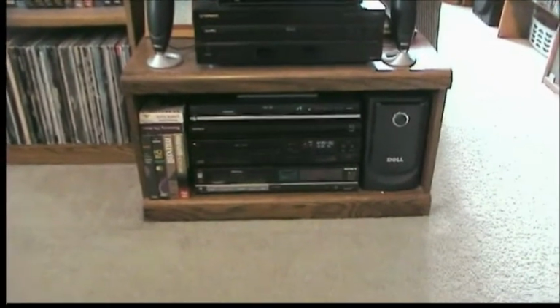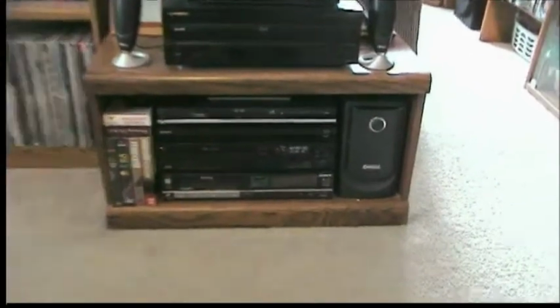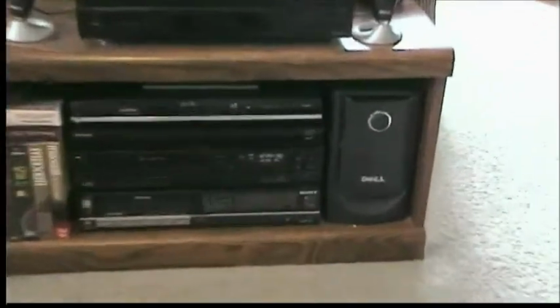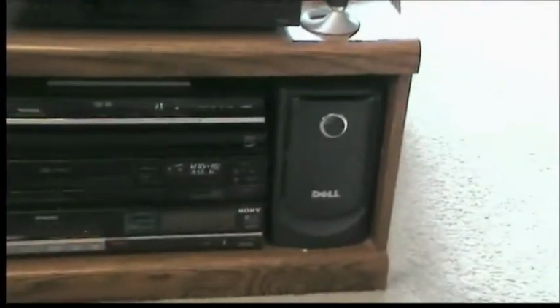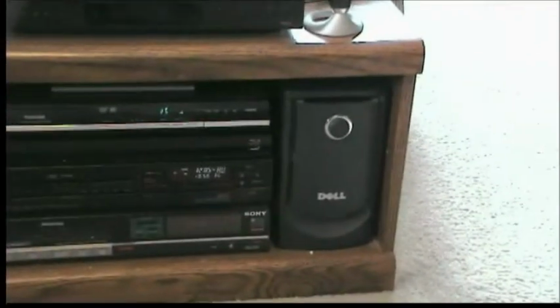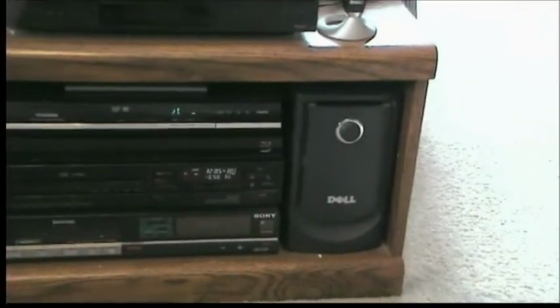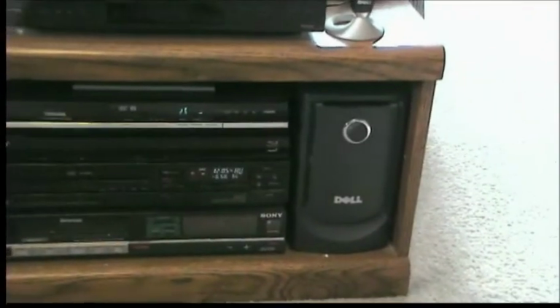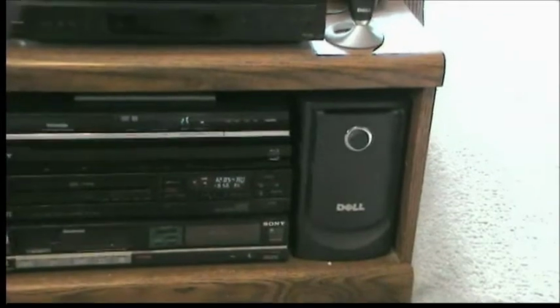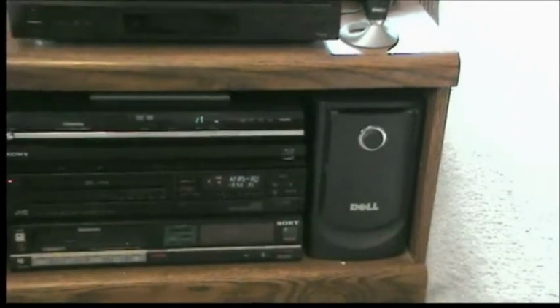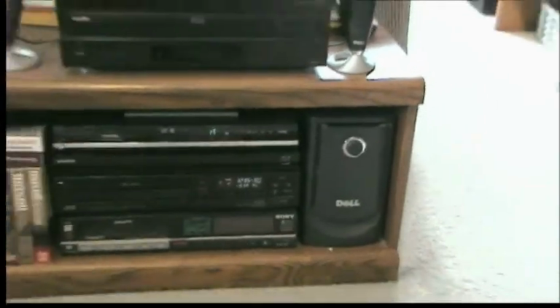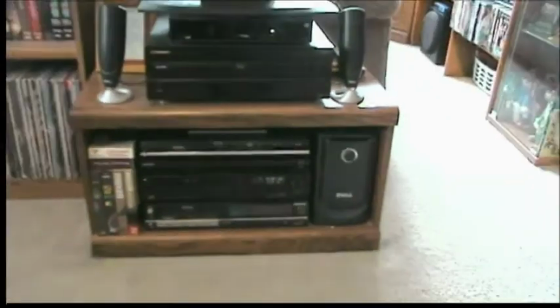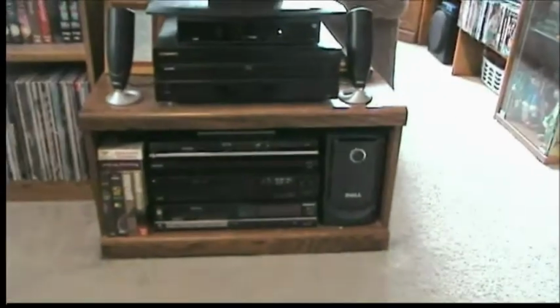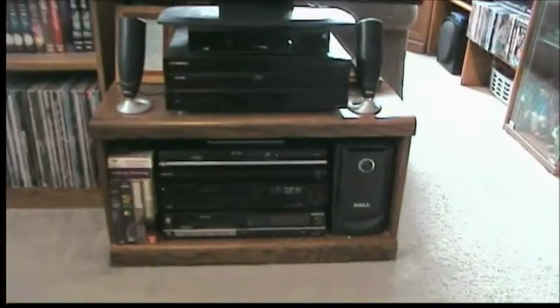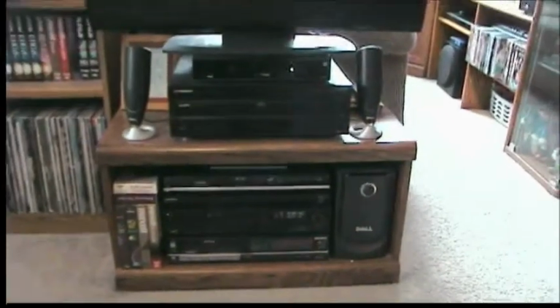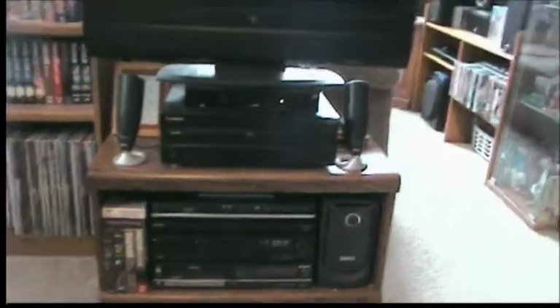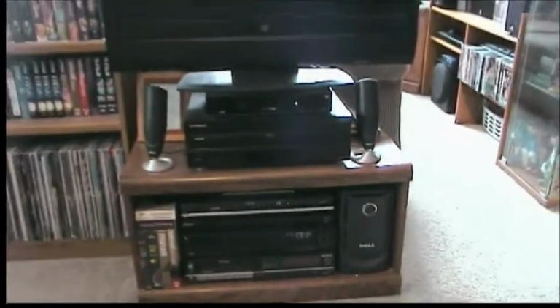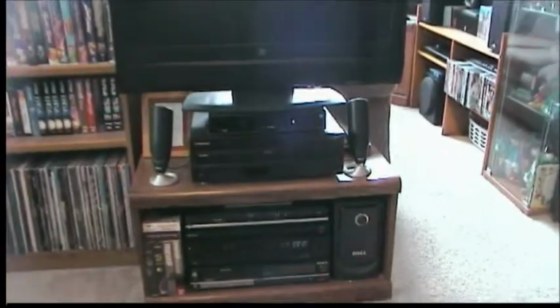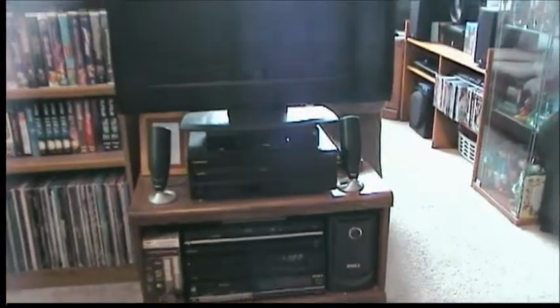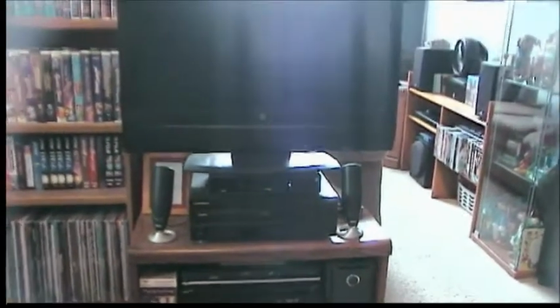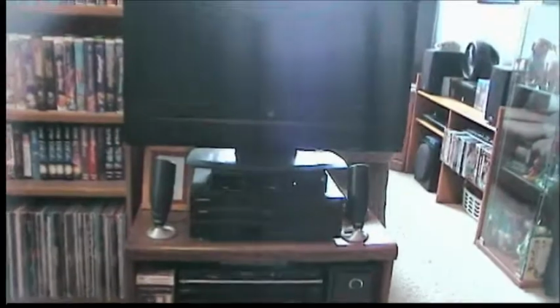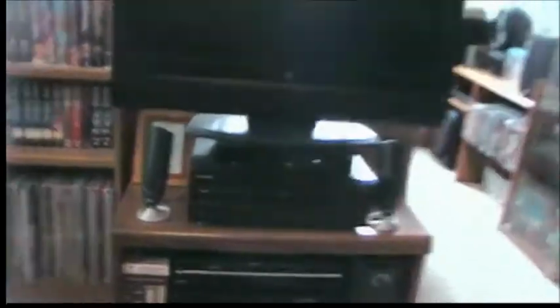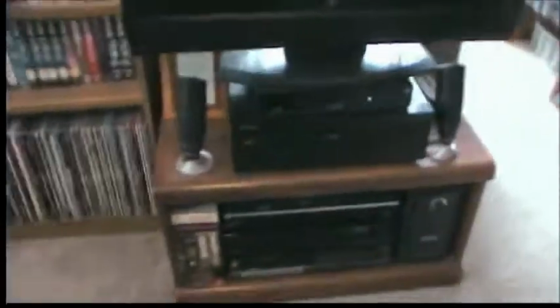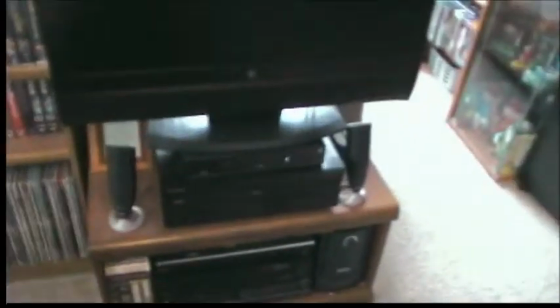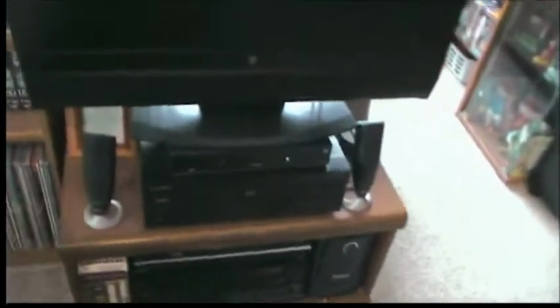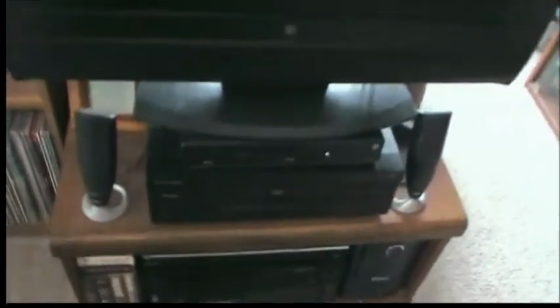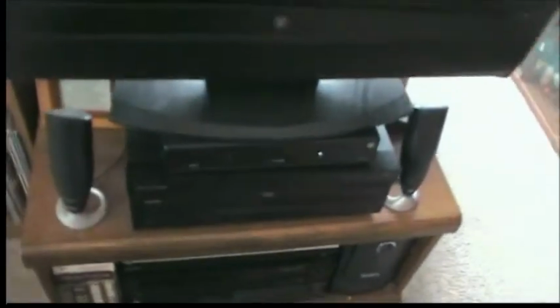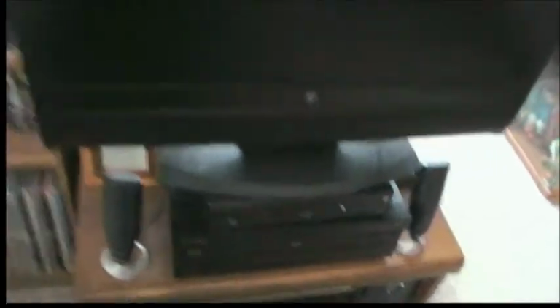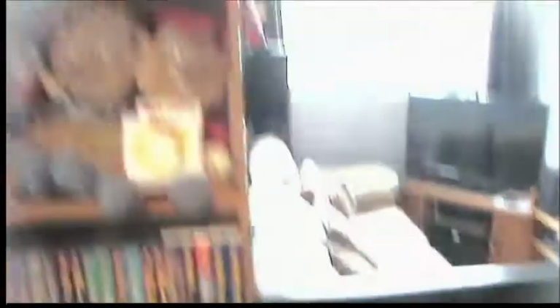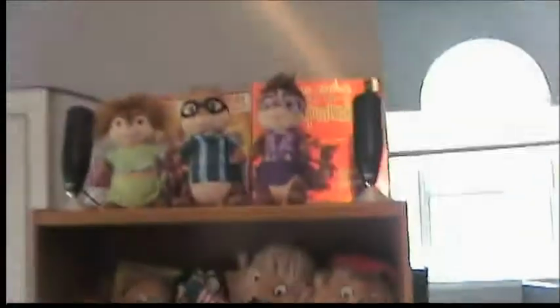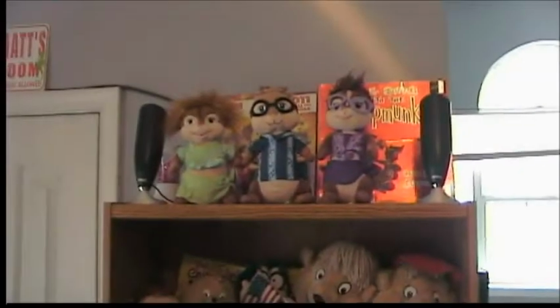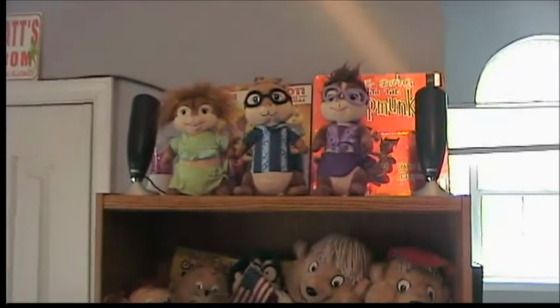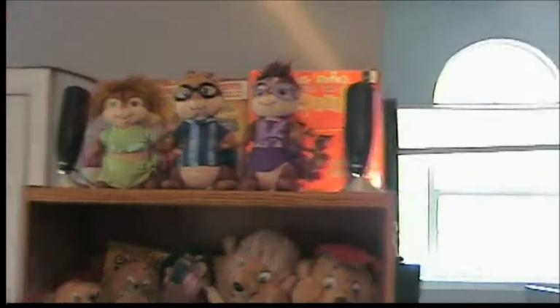And of course I have my Dell surround sound system — originally for a computer, but I adapted it to work with this setup. Two of the speakers are there and the other two are sitting right on top.